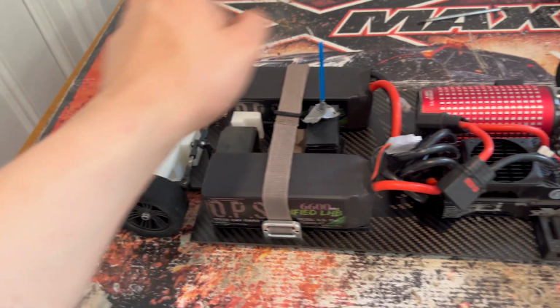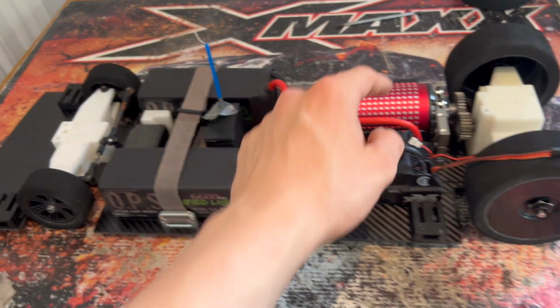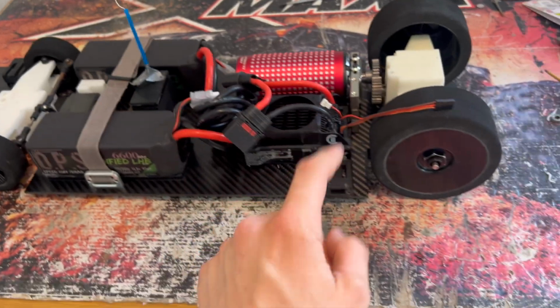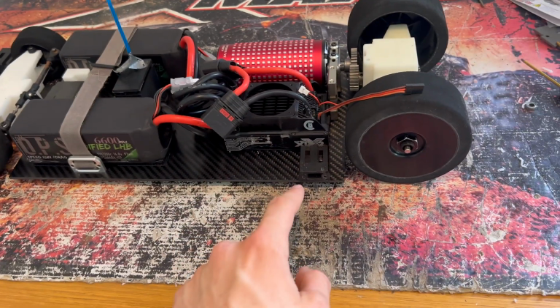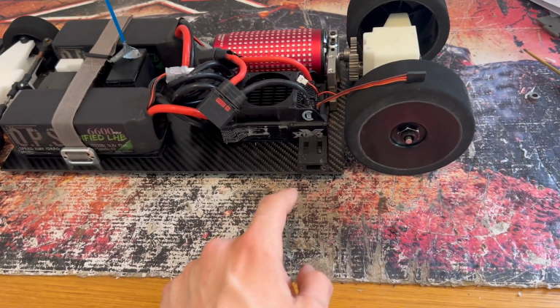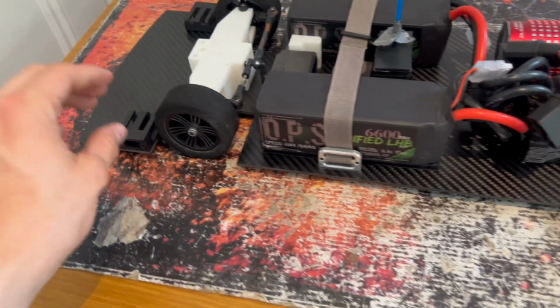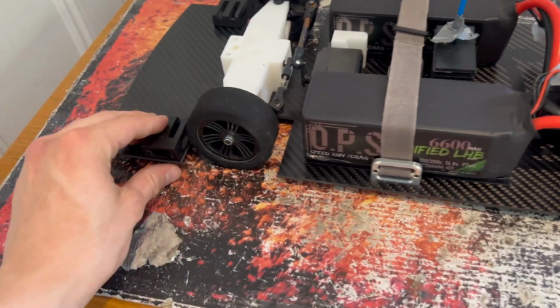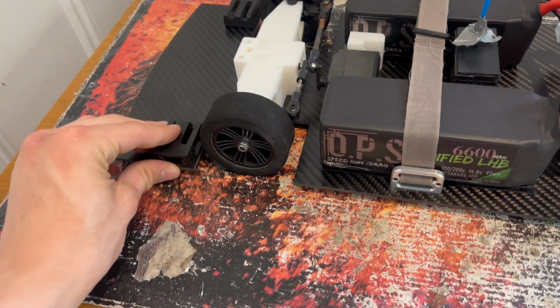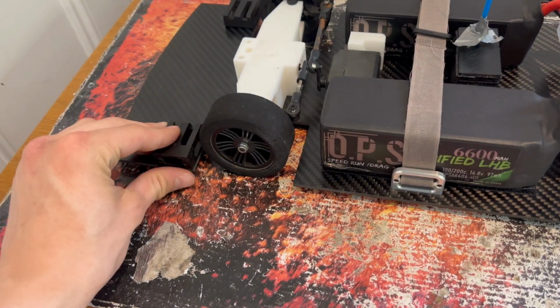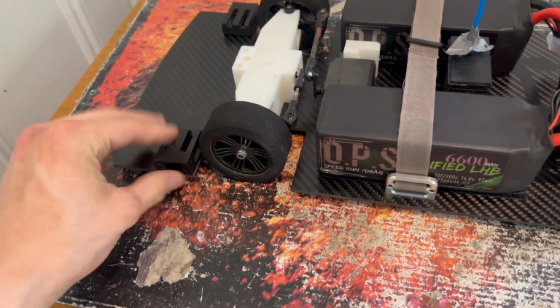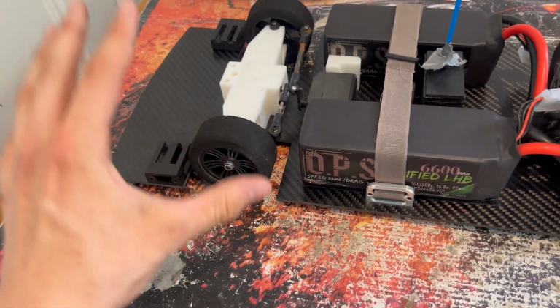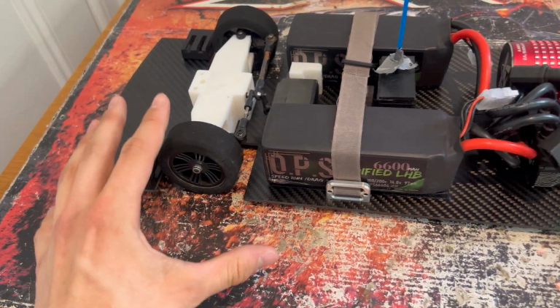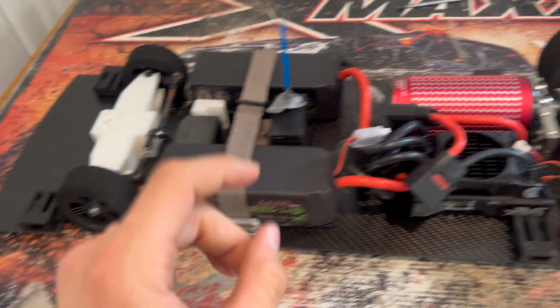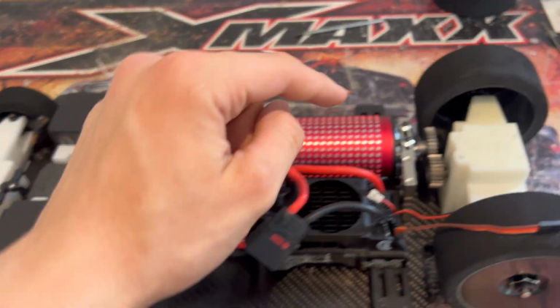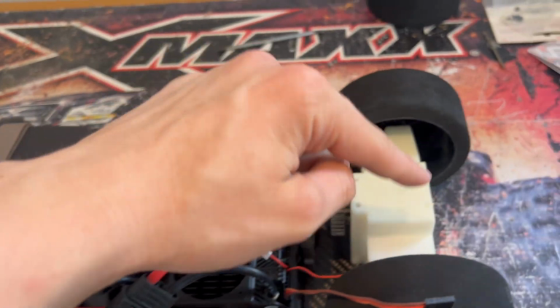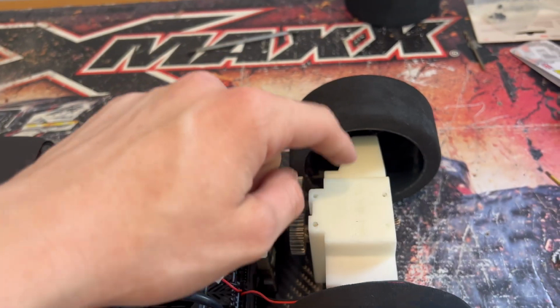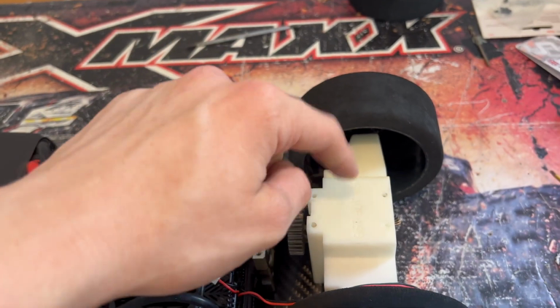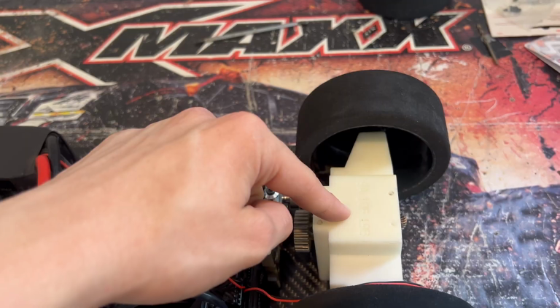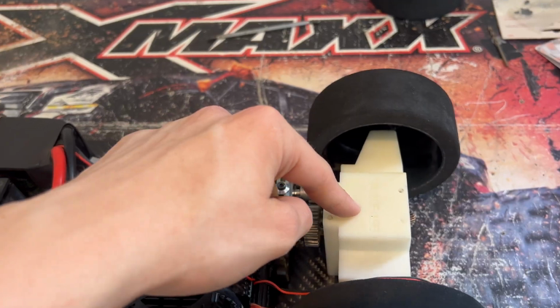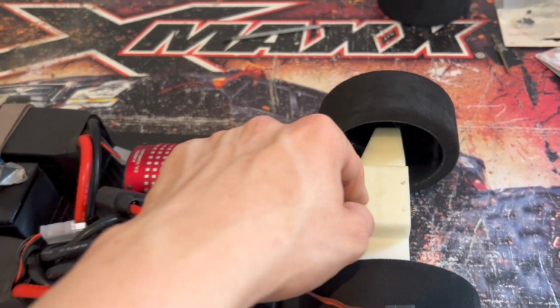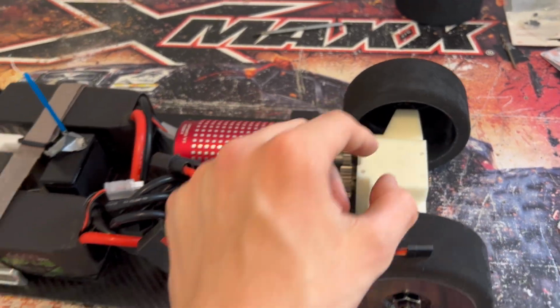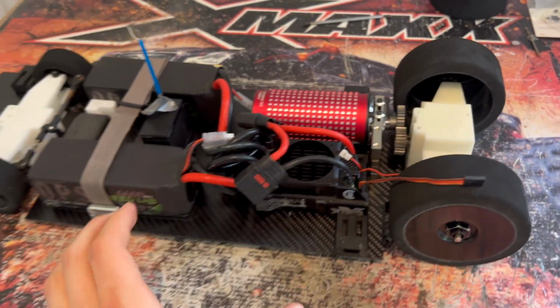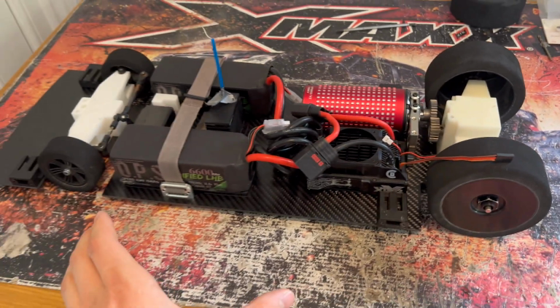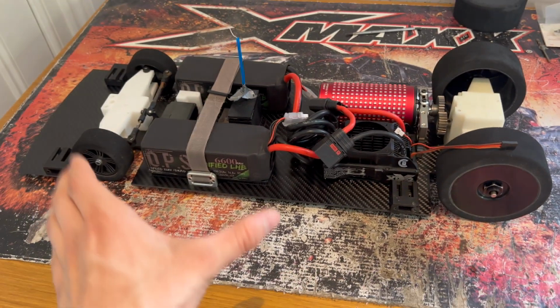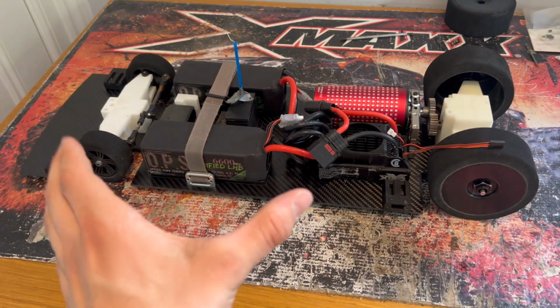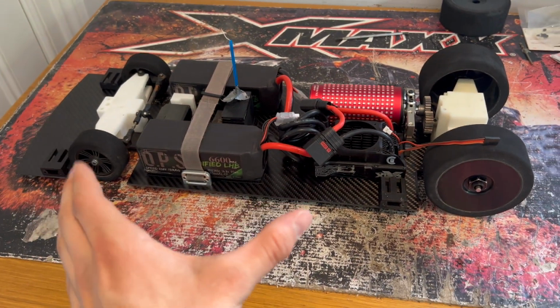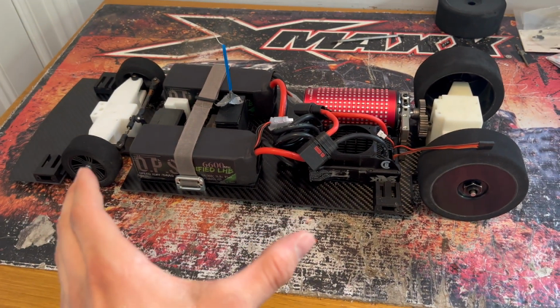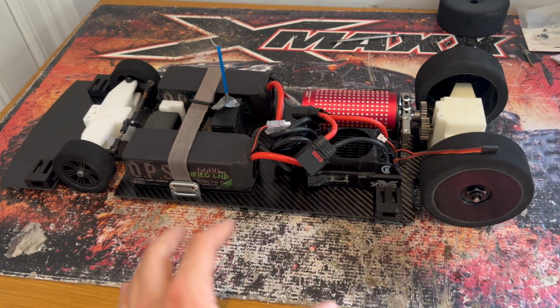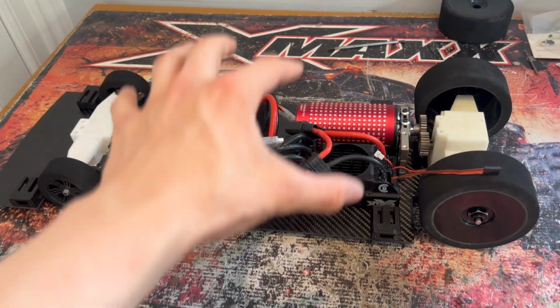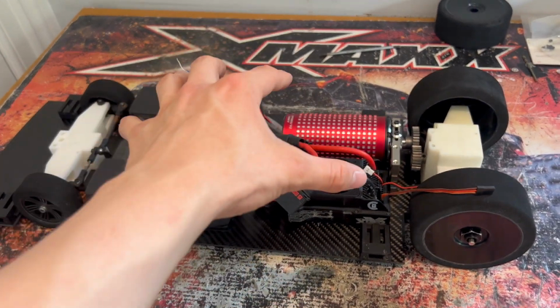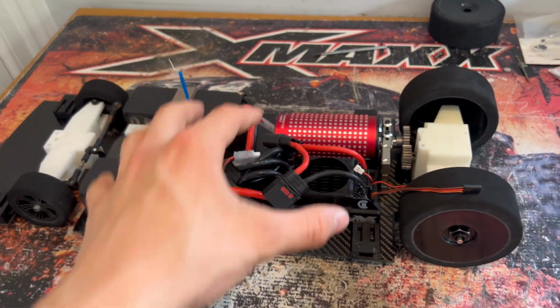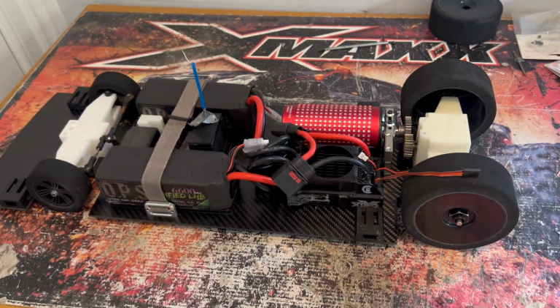We've got four pieces on each corner. These are actually going to give the body a lot more support, as well as the four screws we had in the back before. It's also going to make the chassis a lot more rigid as well. We've got quite a bit more weight in this car.